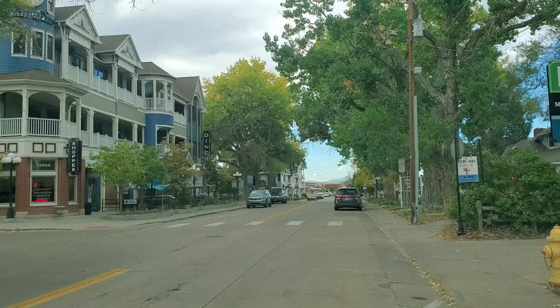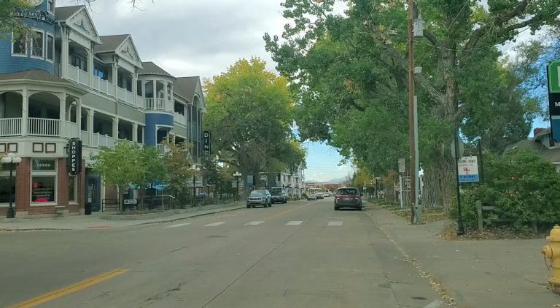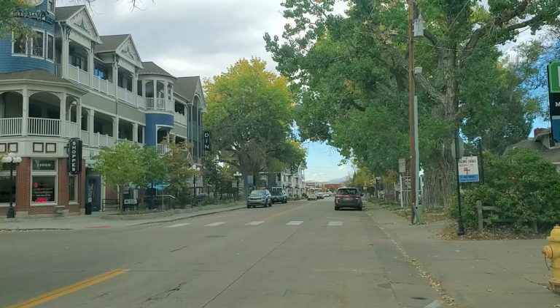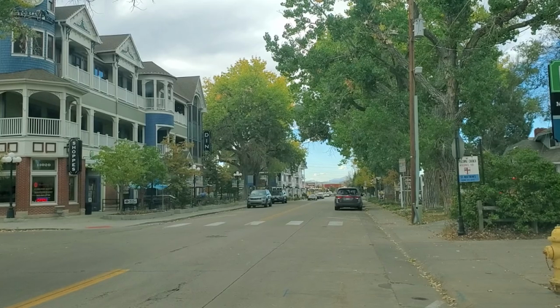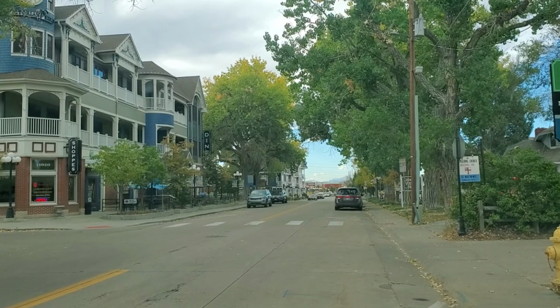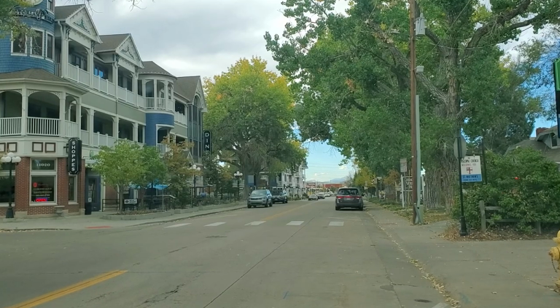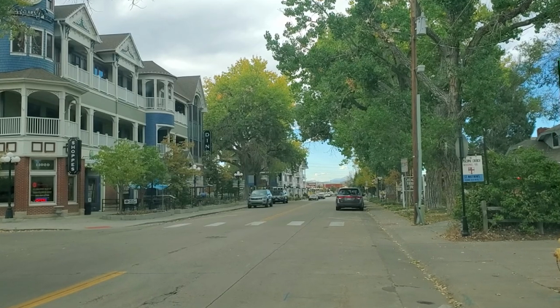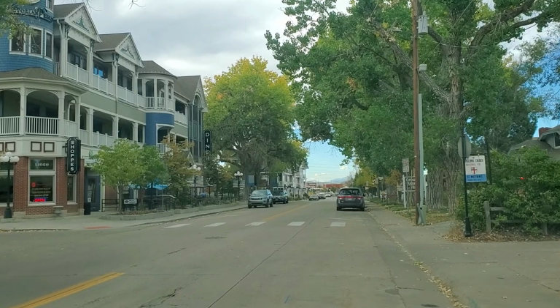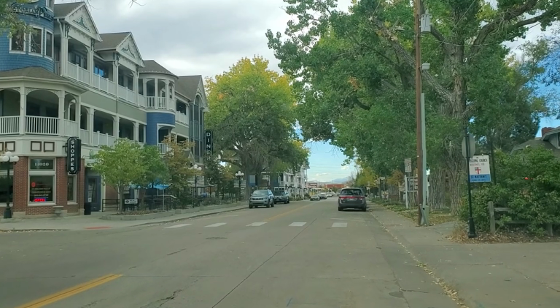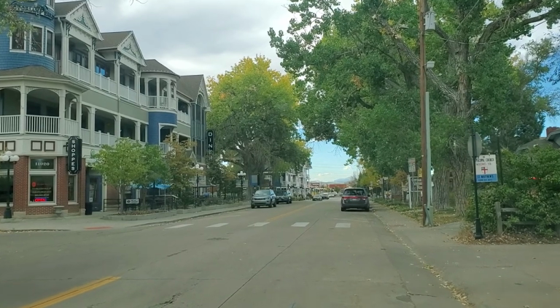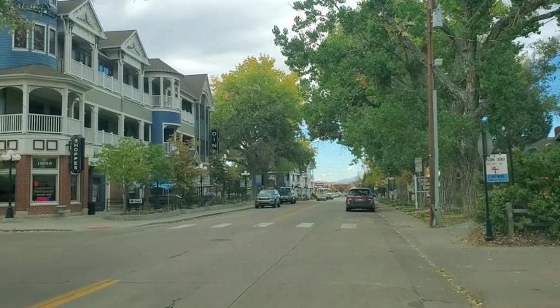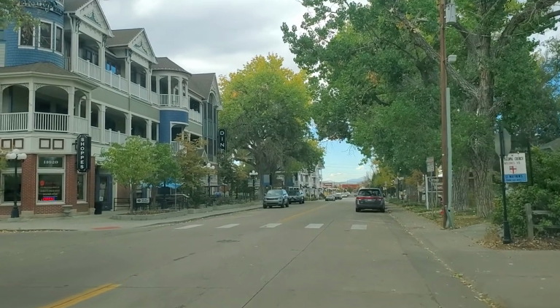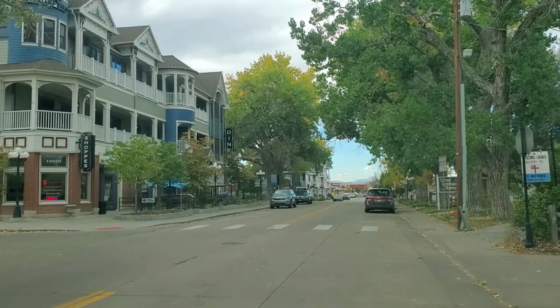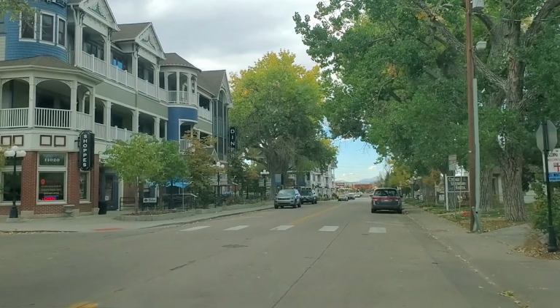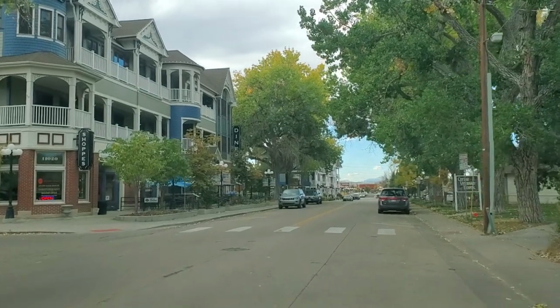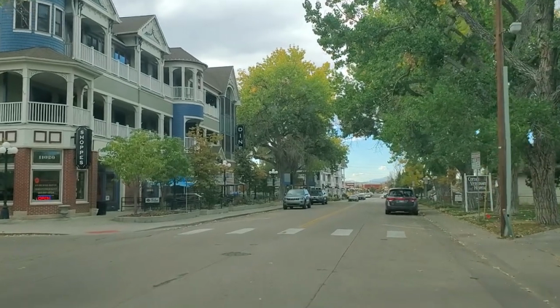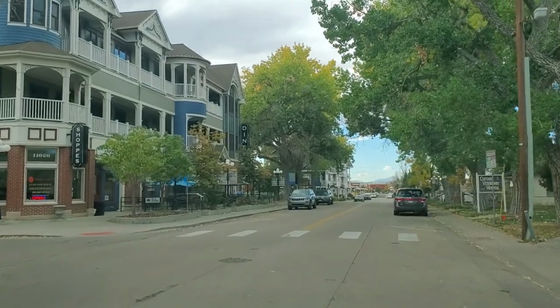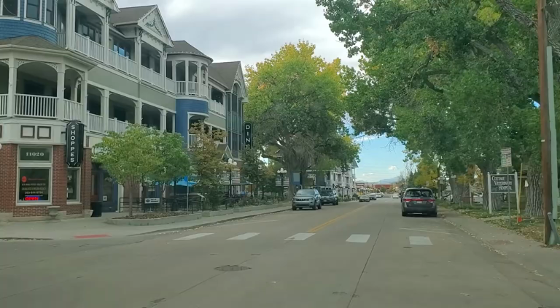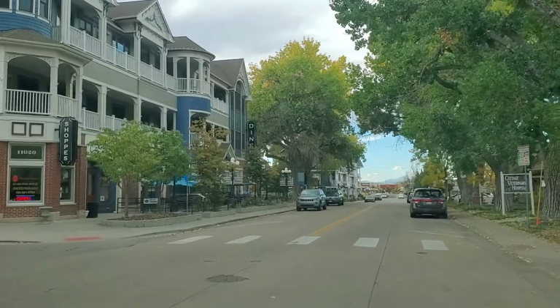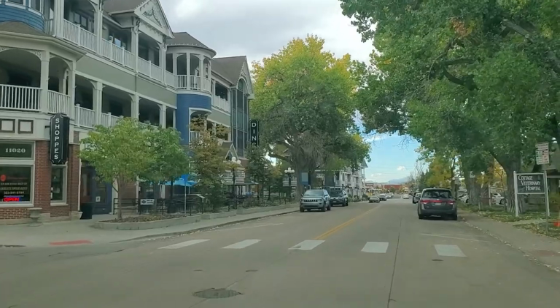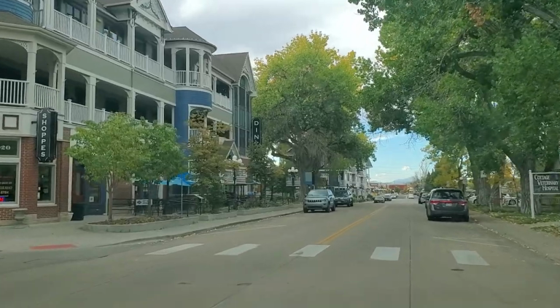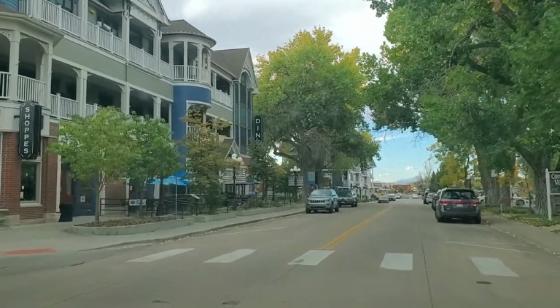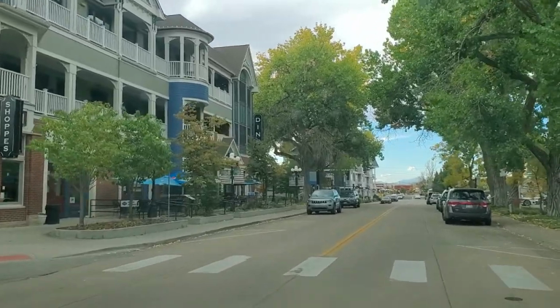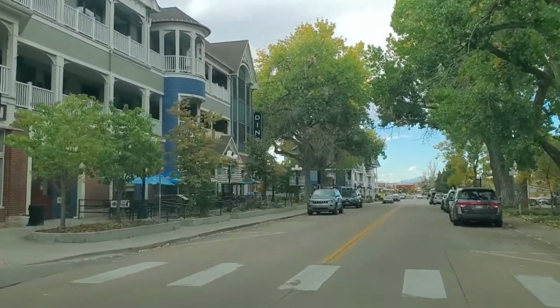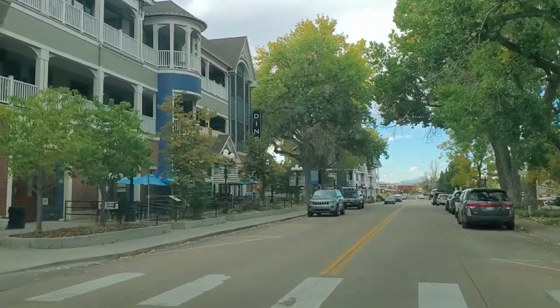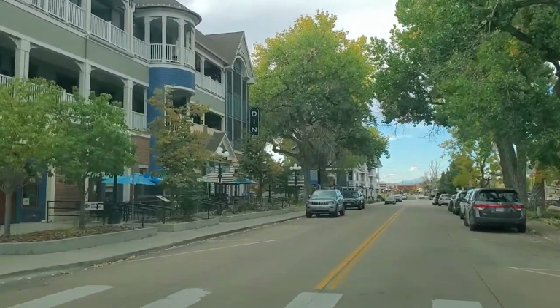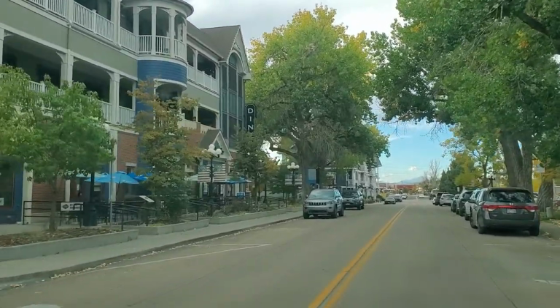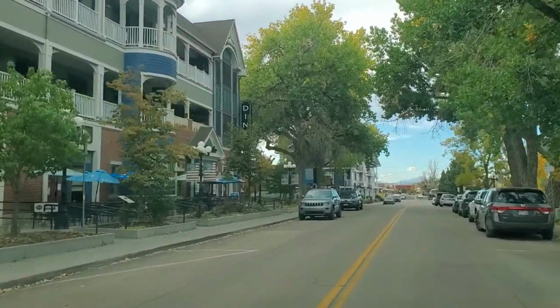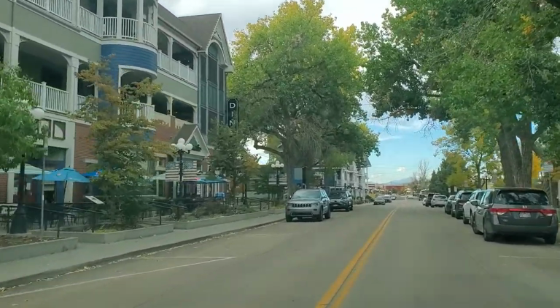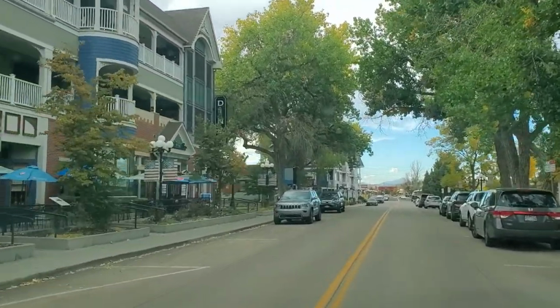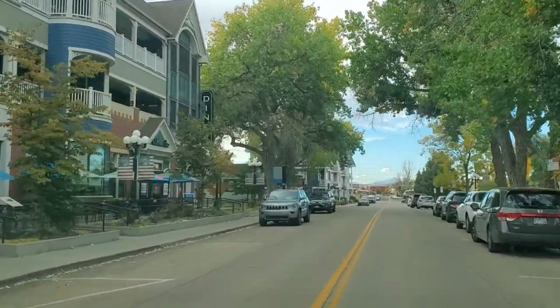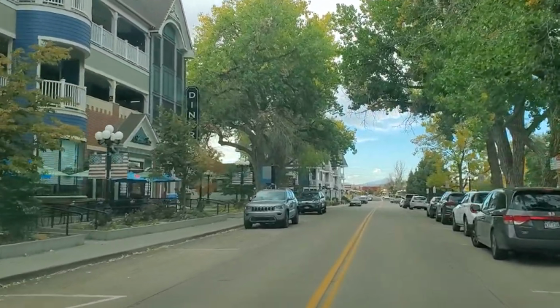Hey everybody, it's Stacey Duffy here, your Denver Metro Real Estate Resource. I'm just going to start this driving because y'all don't need to stare at me while I talk — you want to see me drive around.